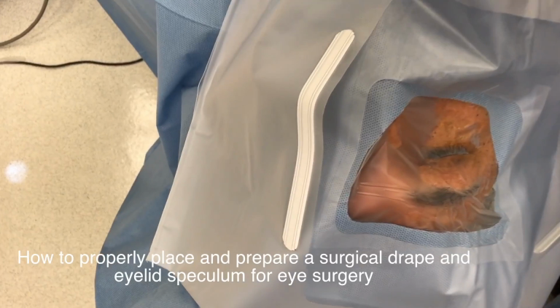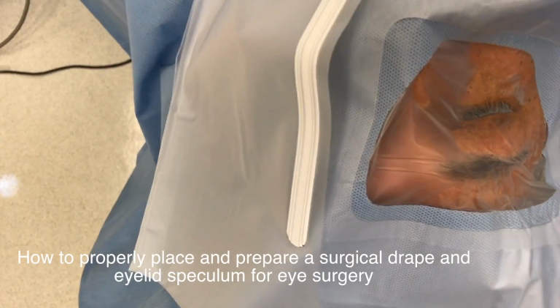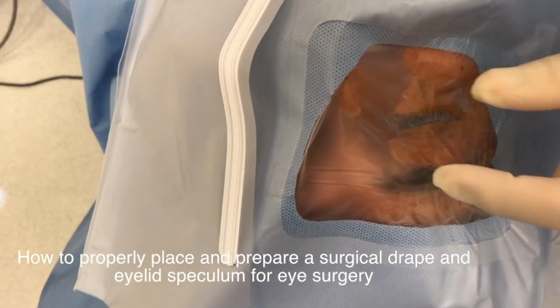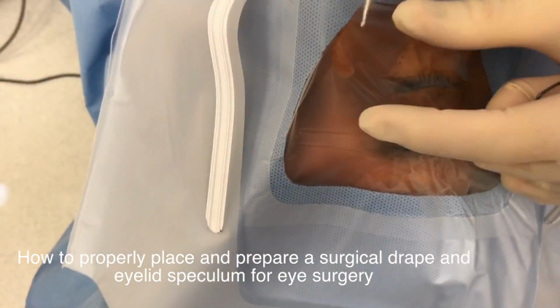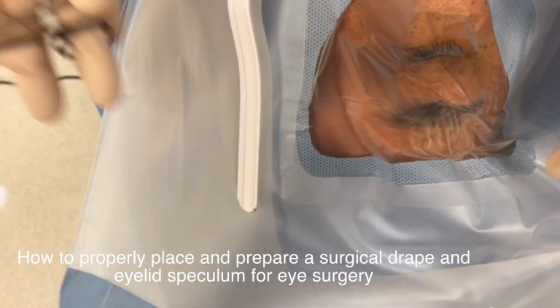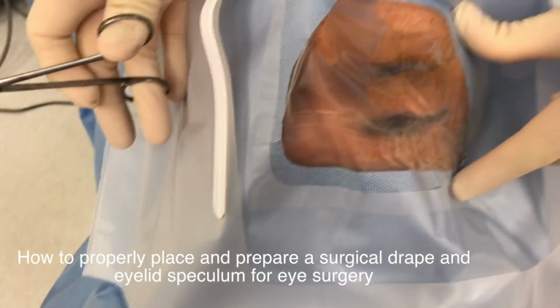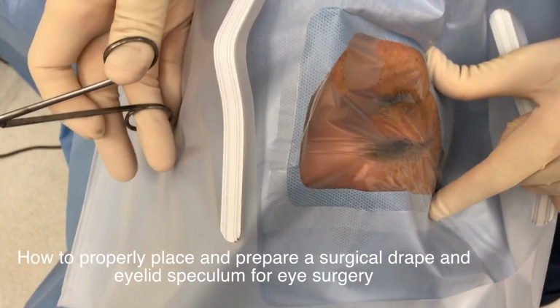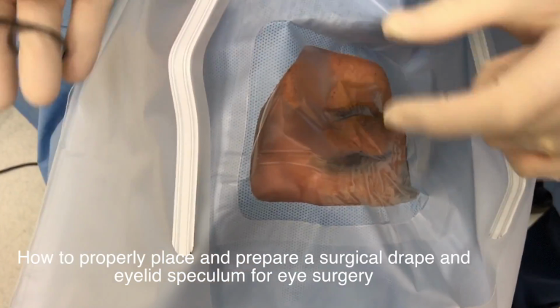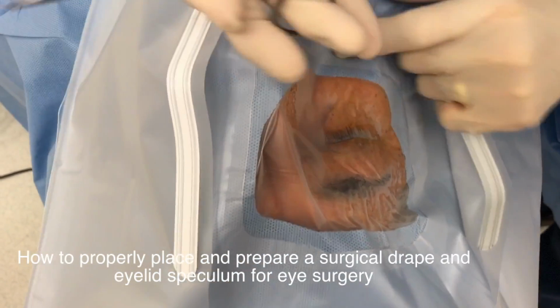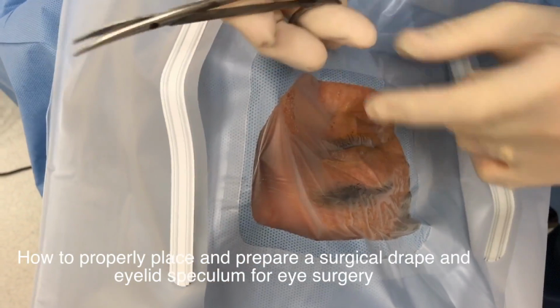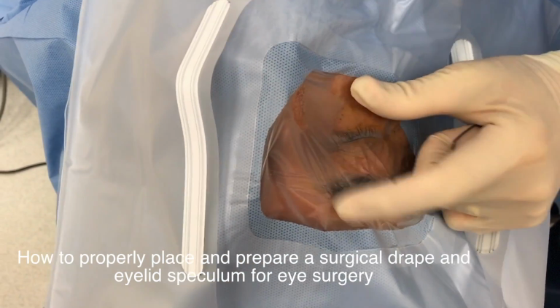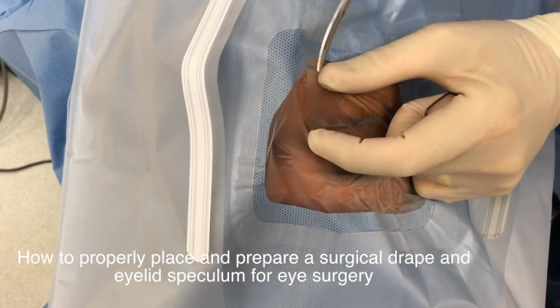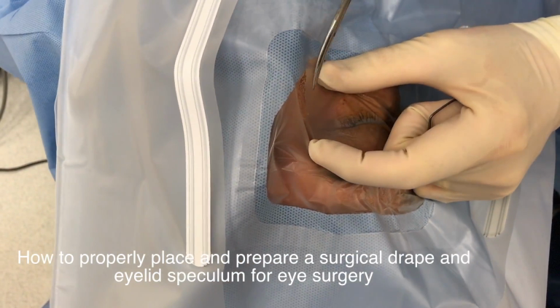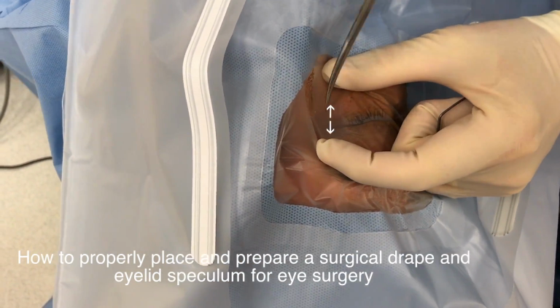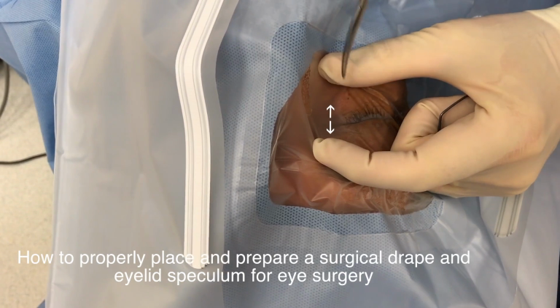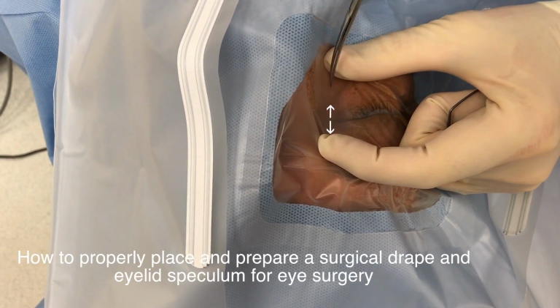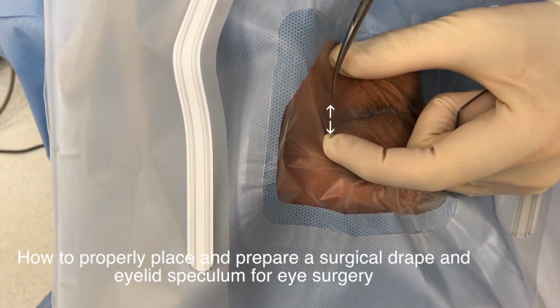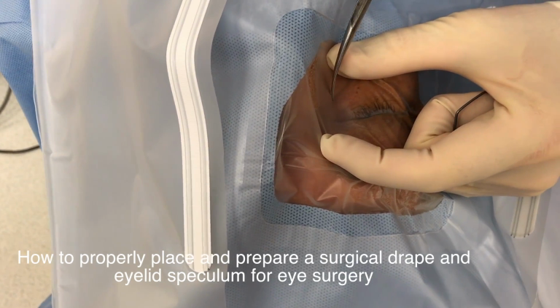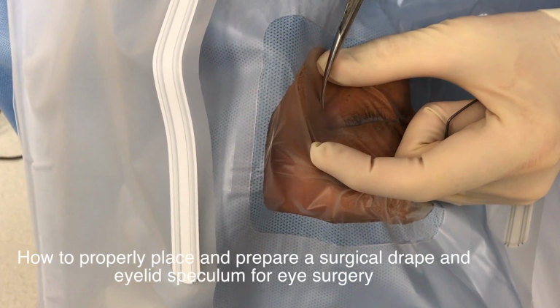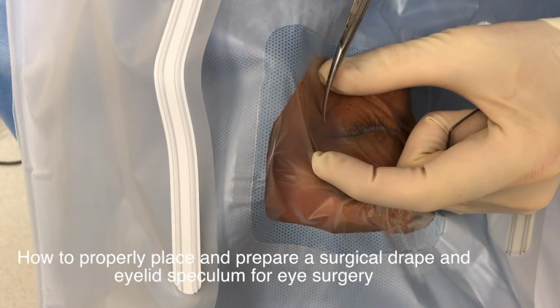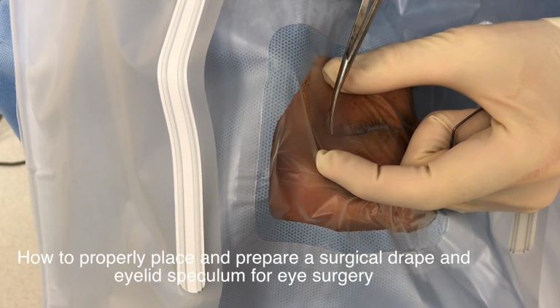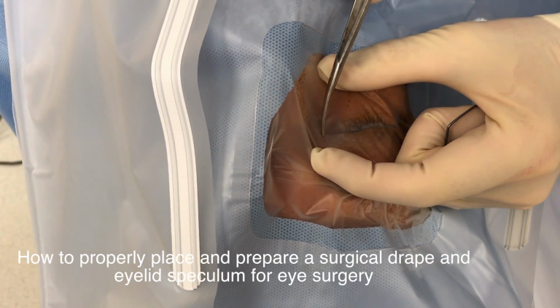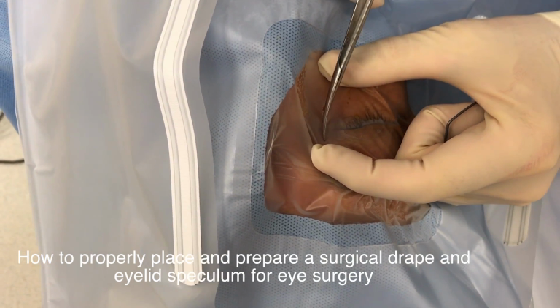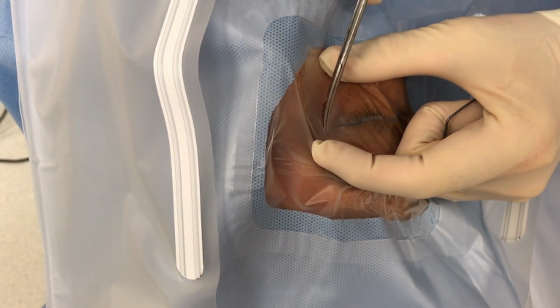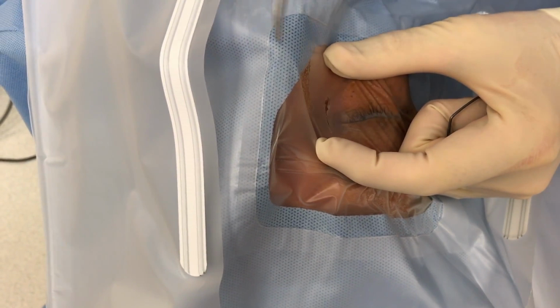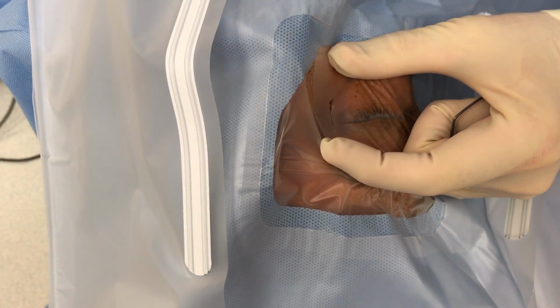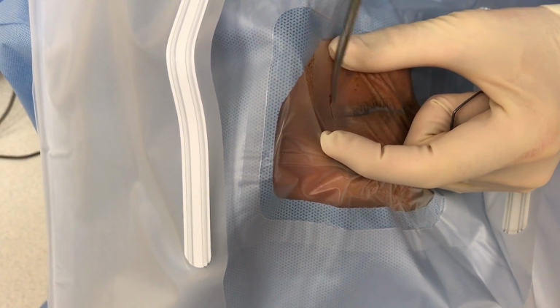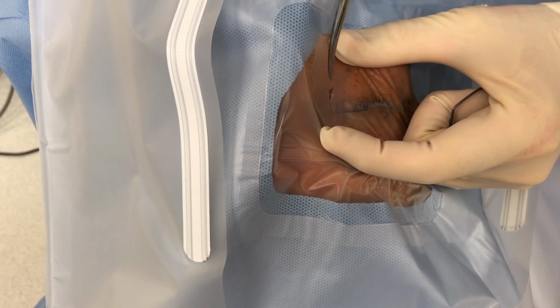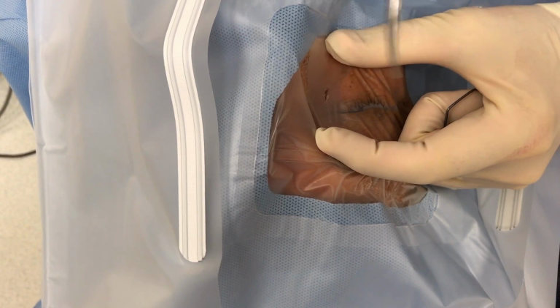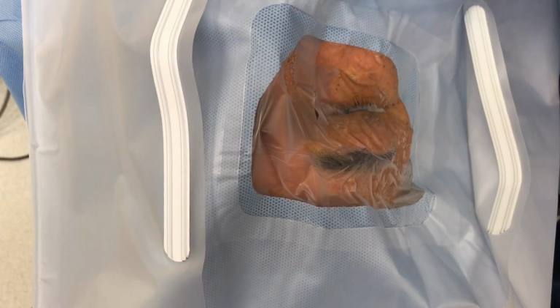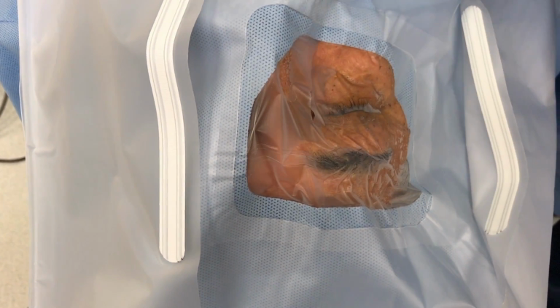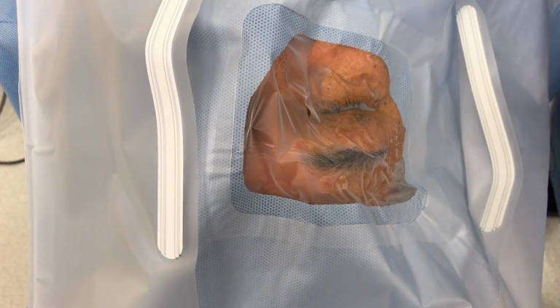So this is how you open the drape. After this is placed, you pull it tight here. You put in once, and you just move one time. It's a straight line, no drape, no jagged edges.